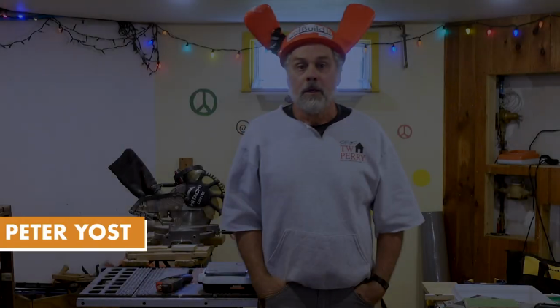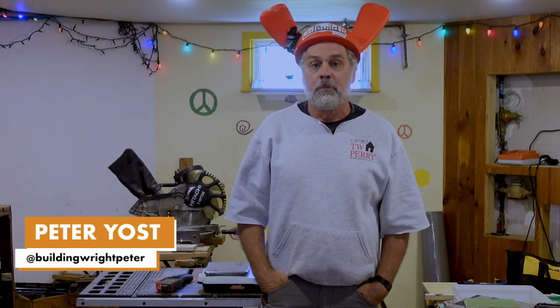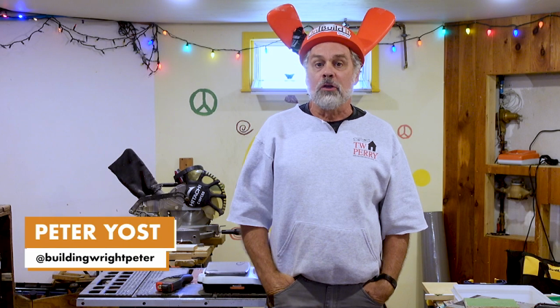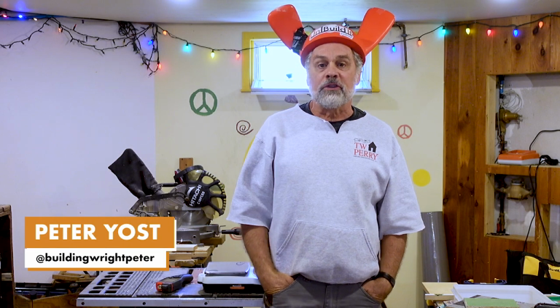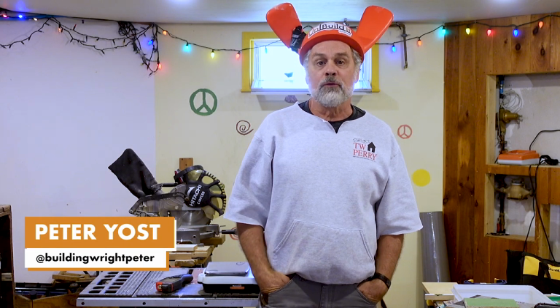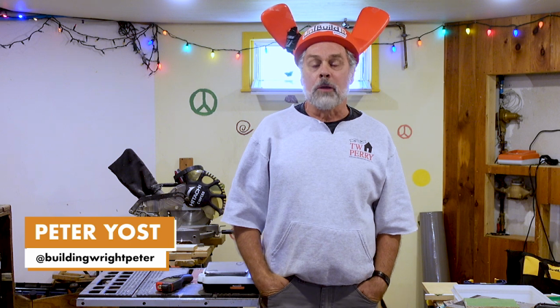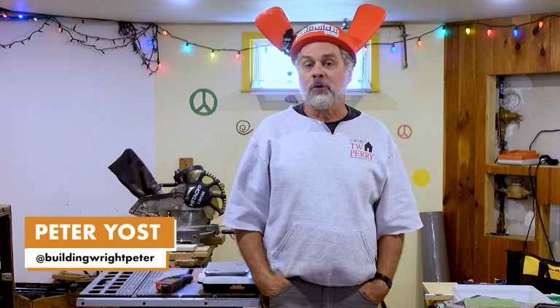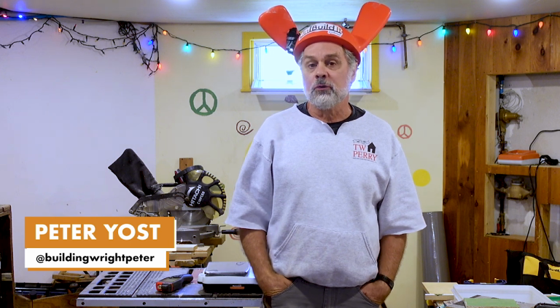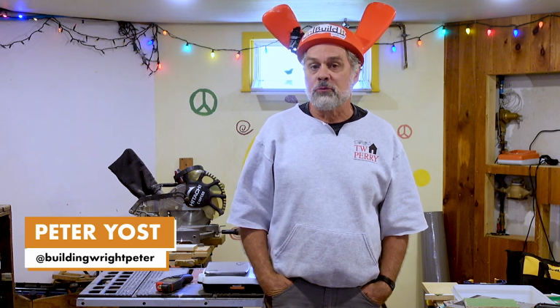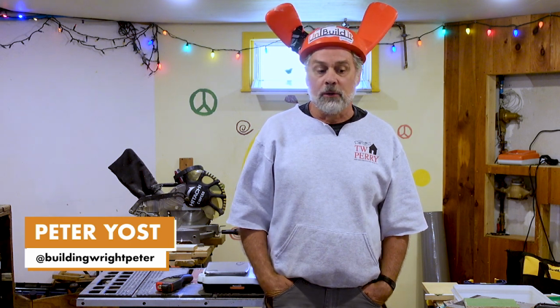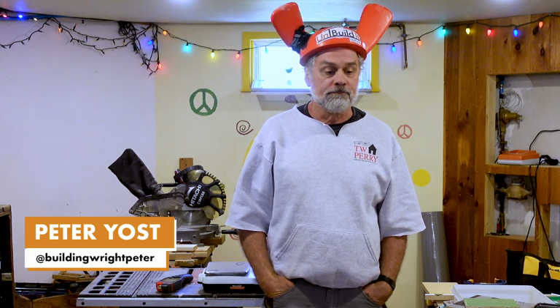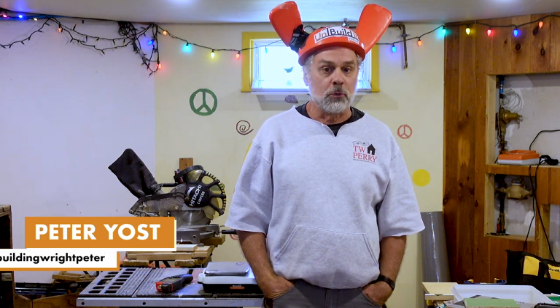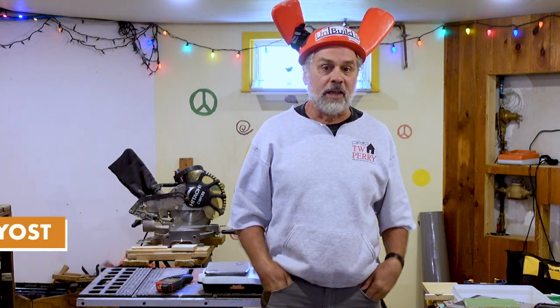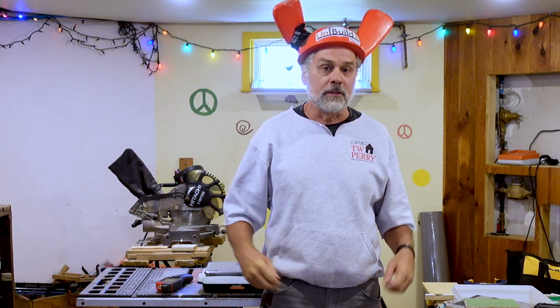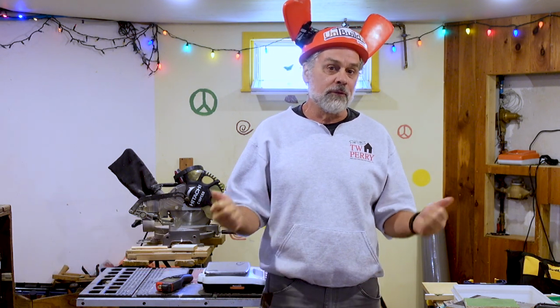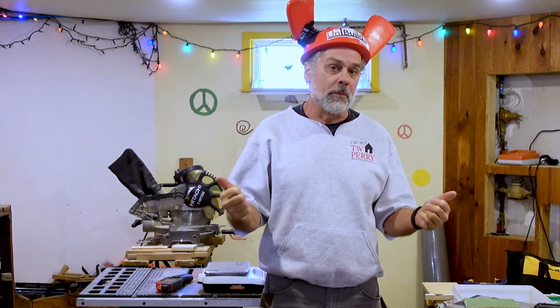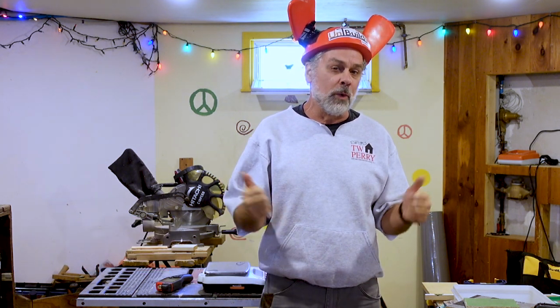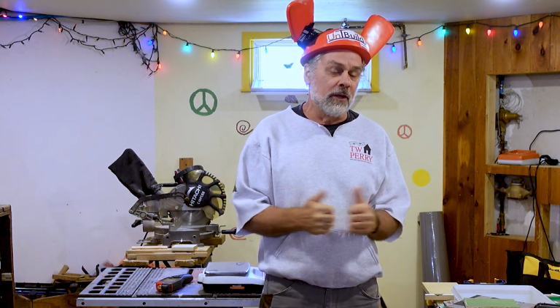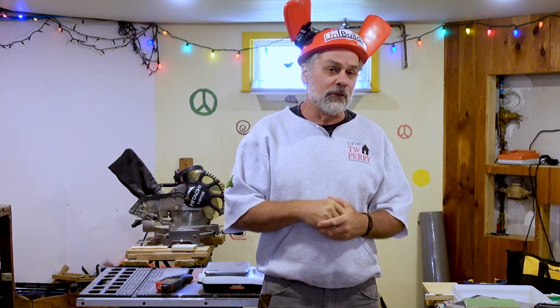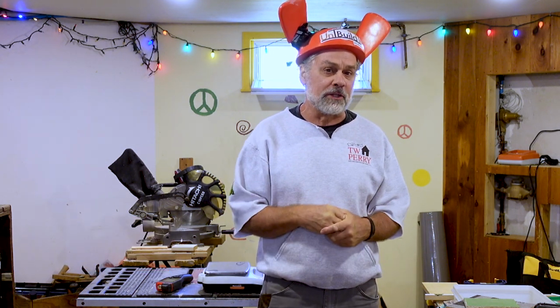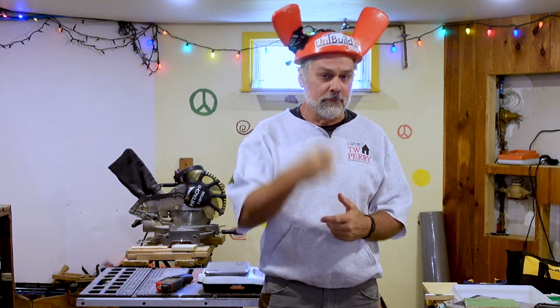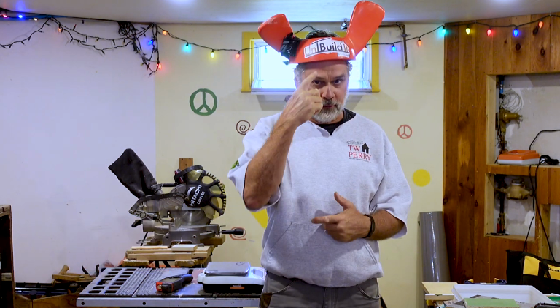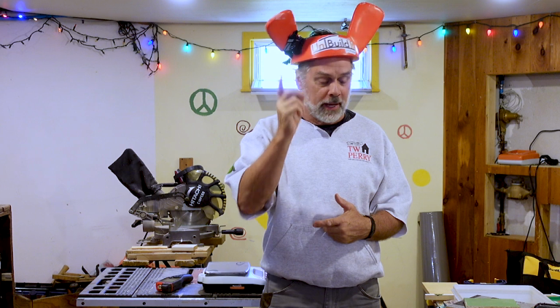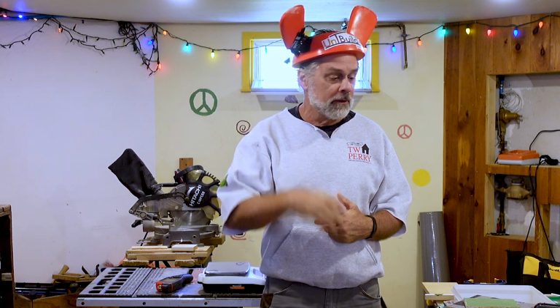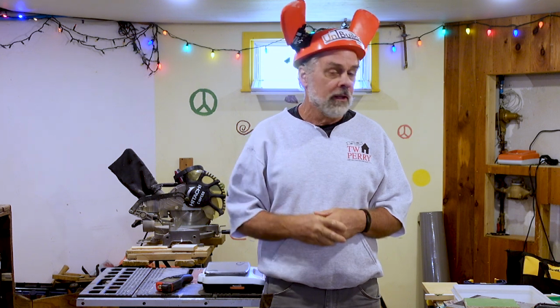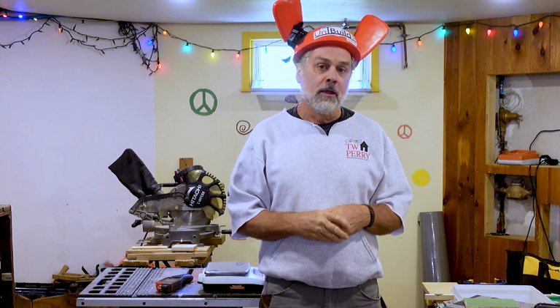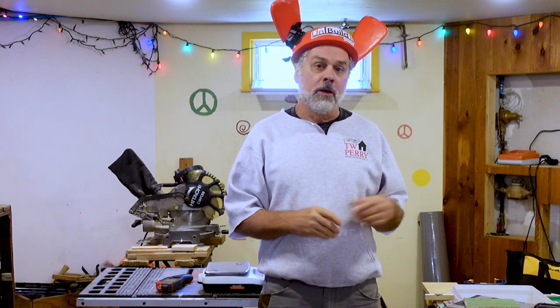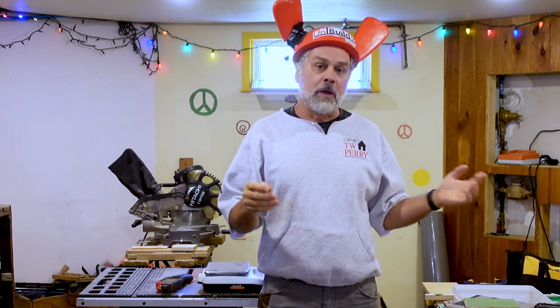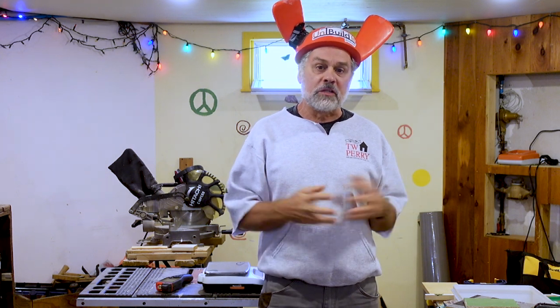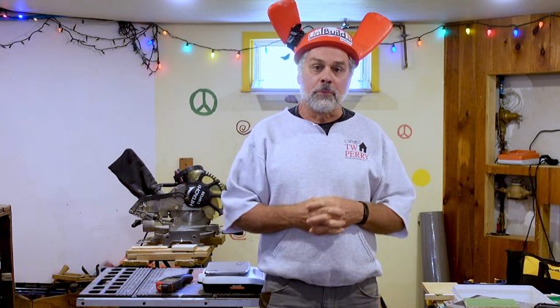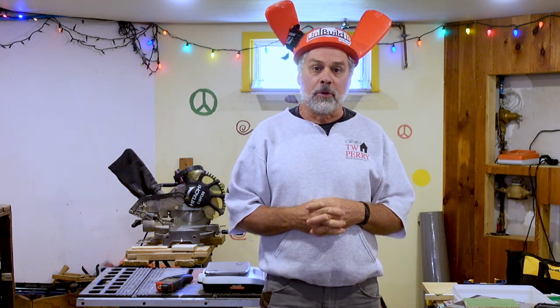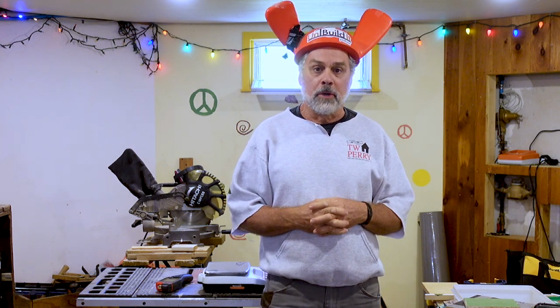I'm Pete Yost here for the Unbuildit YouTube channel, broadcasting live from my Wingnut Test Facility here in my basement in Brattleboro, Vermont.